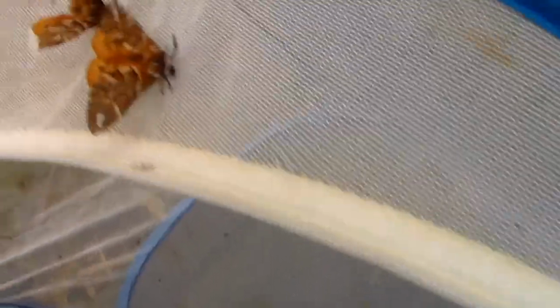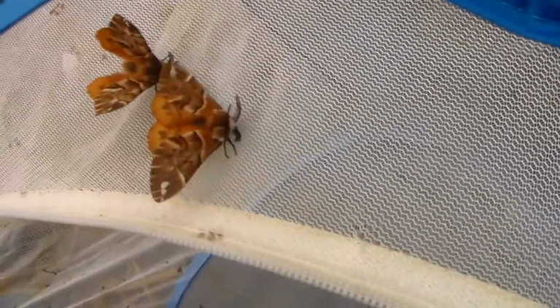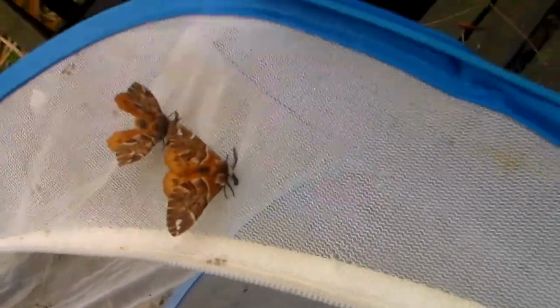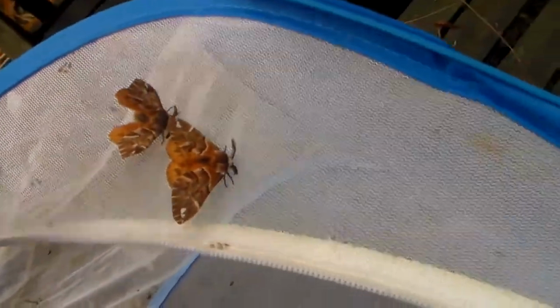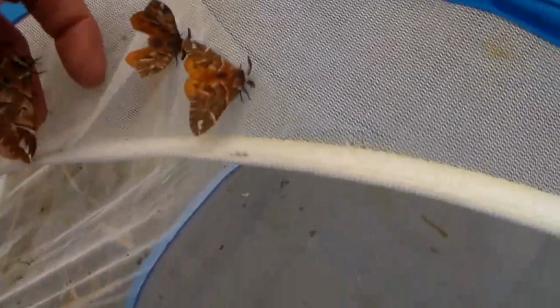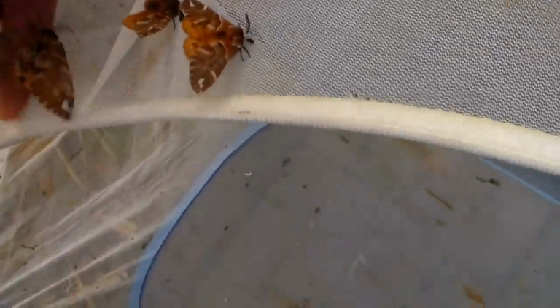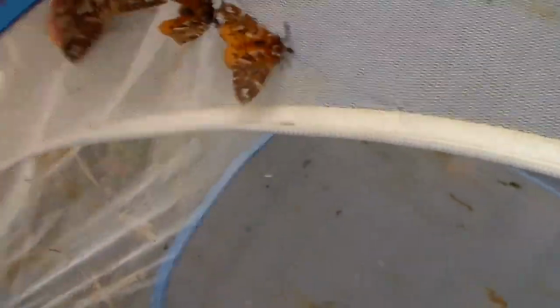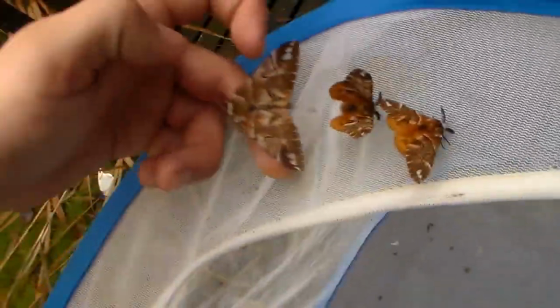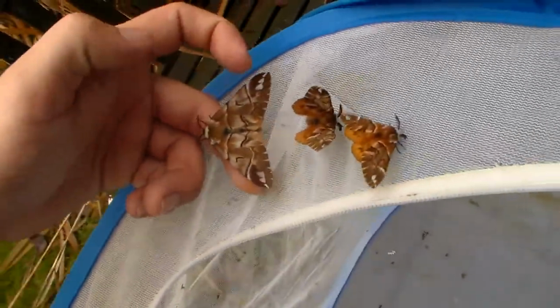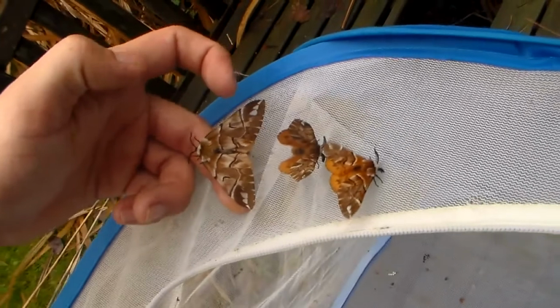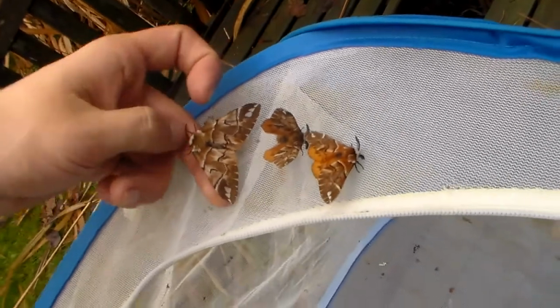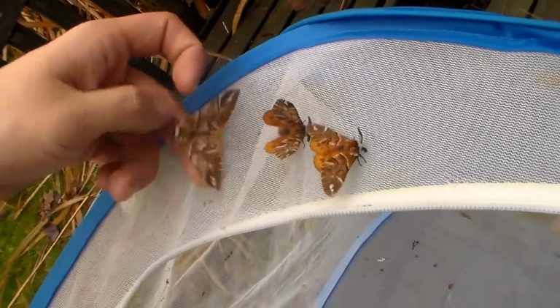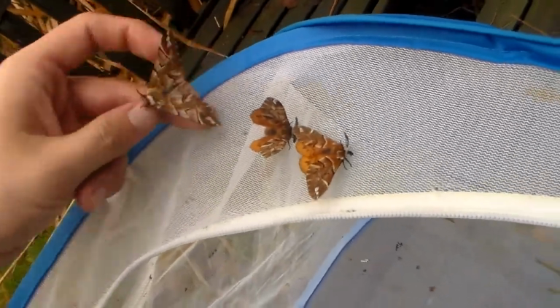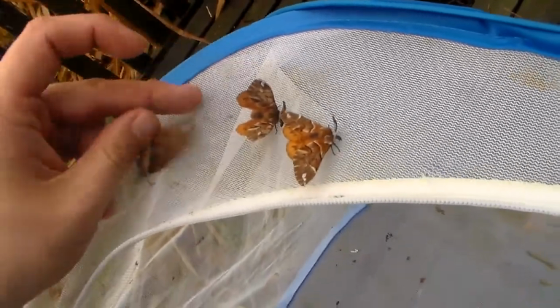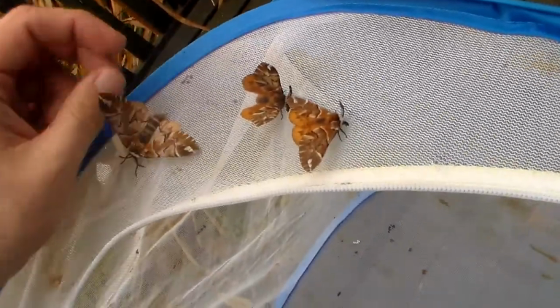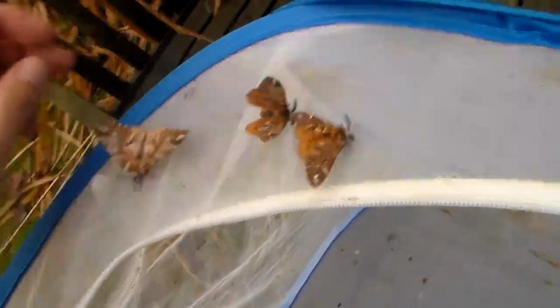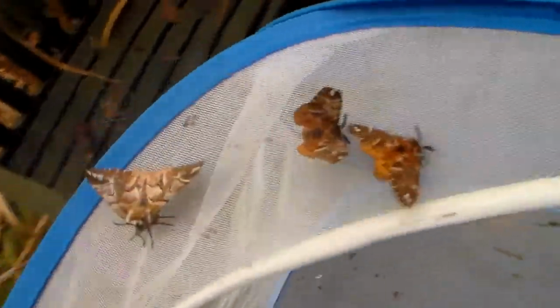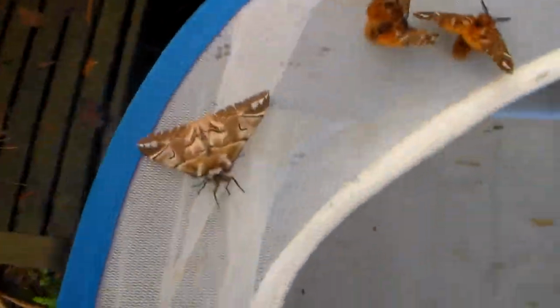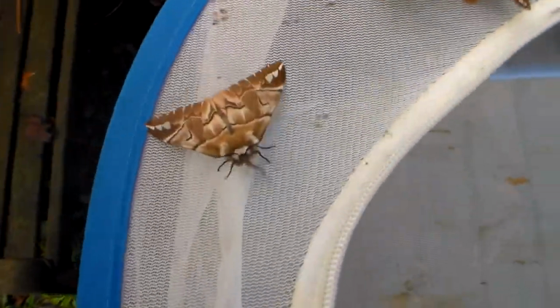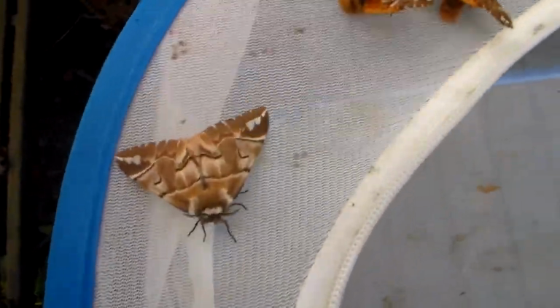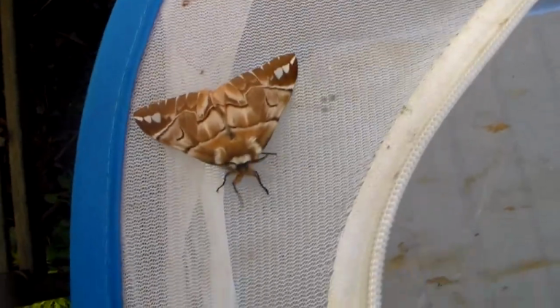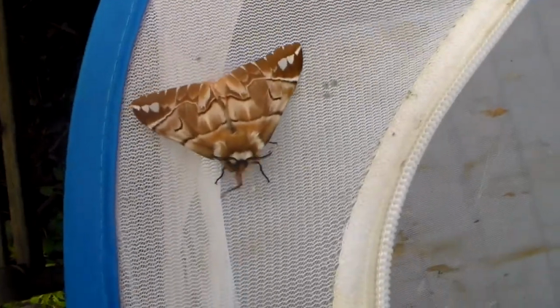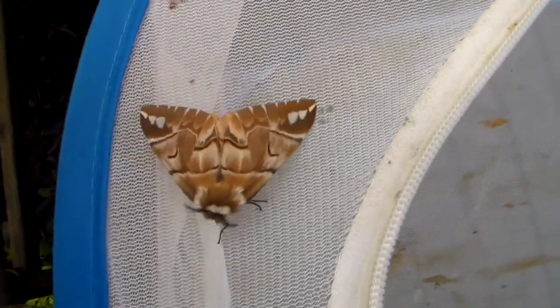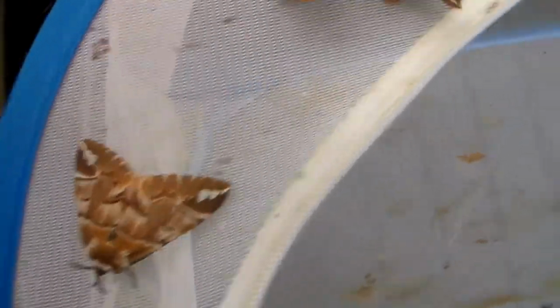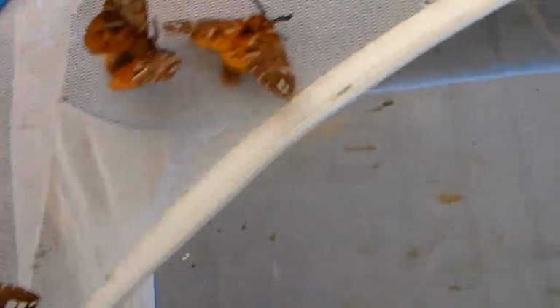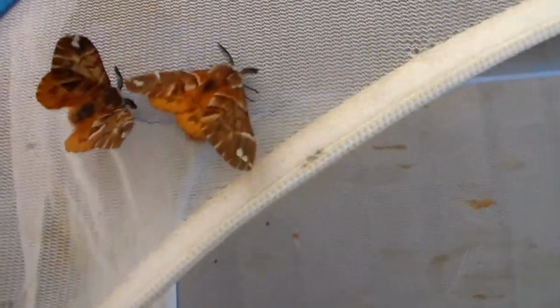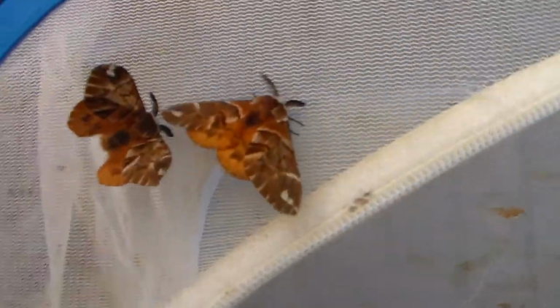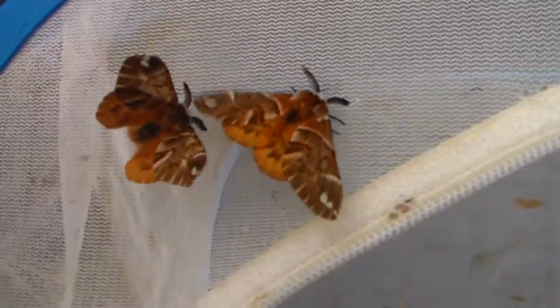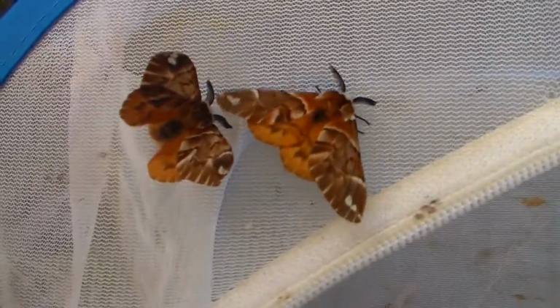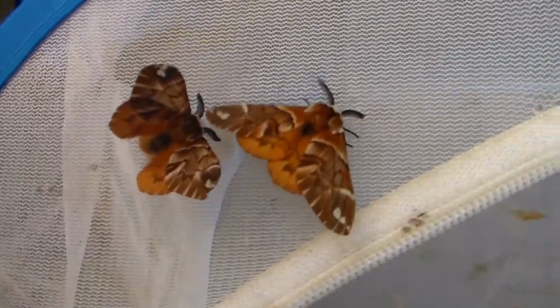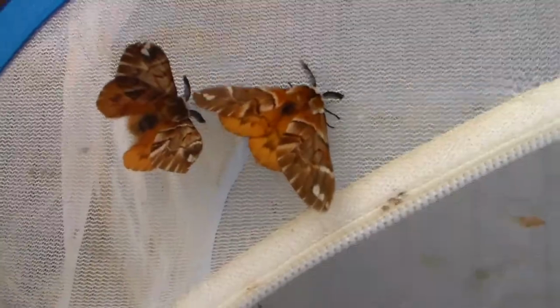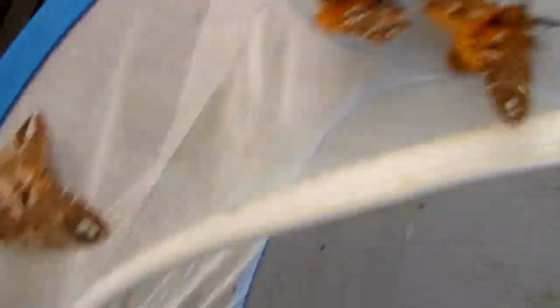These are males — I'll put in a female. See the difference? Females are quite large, and this moth is actually native to my own country. They have really nice colours, this kind of cinnamon colour. They're very impressive.